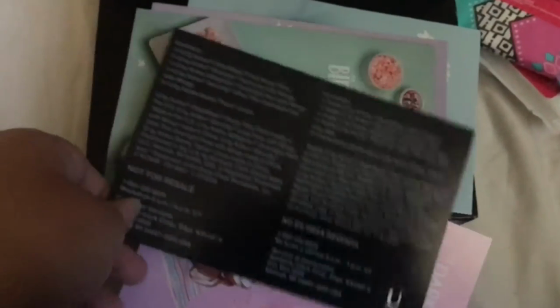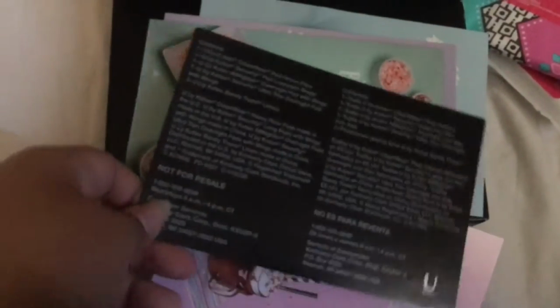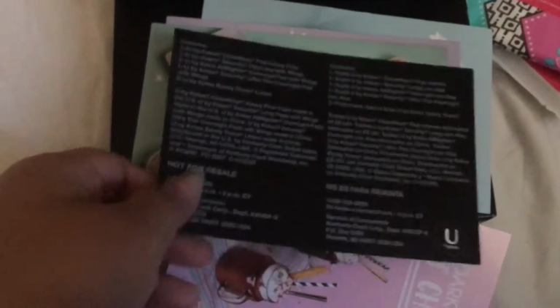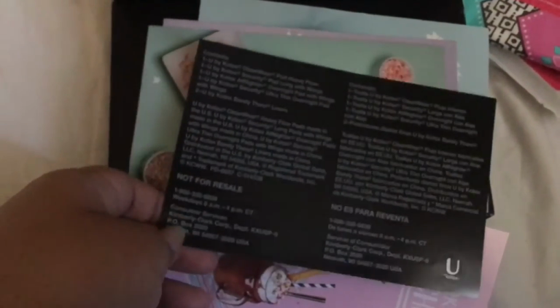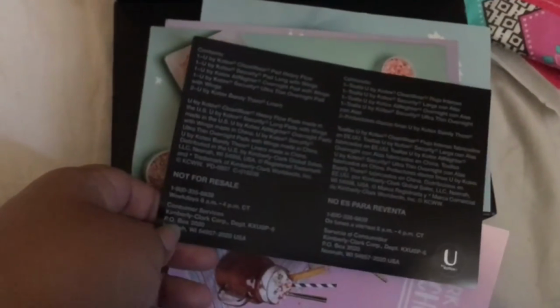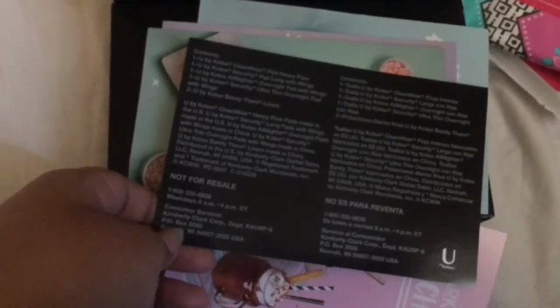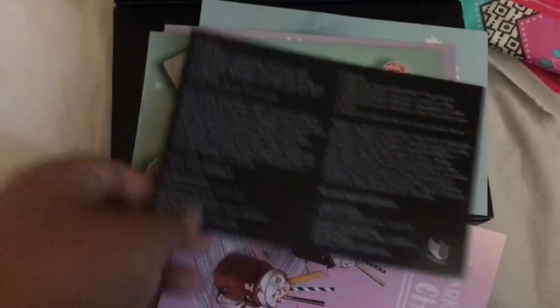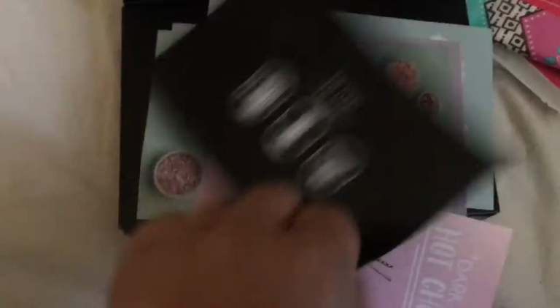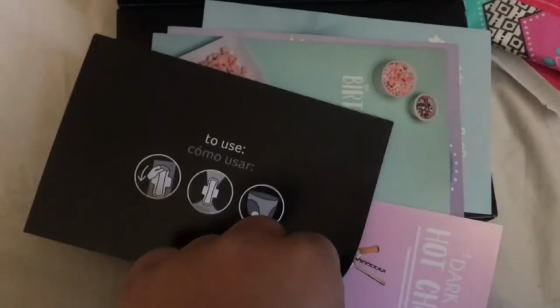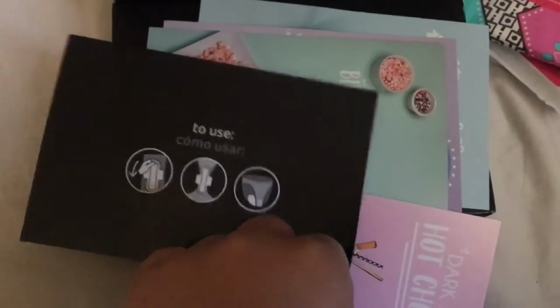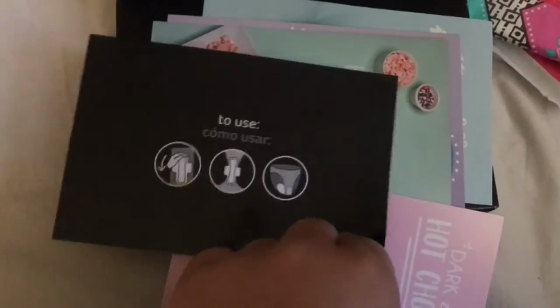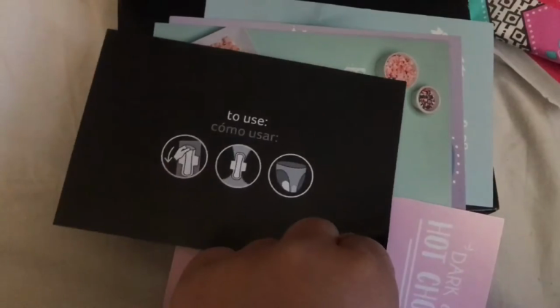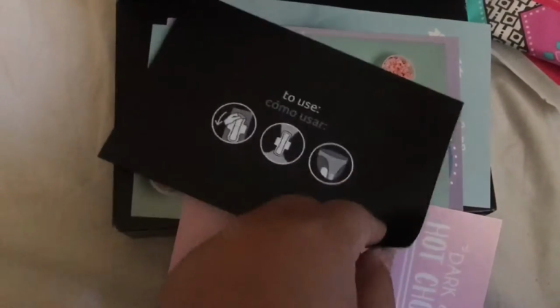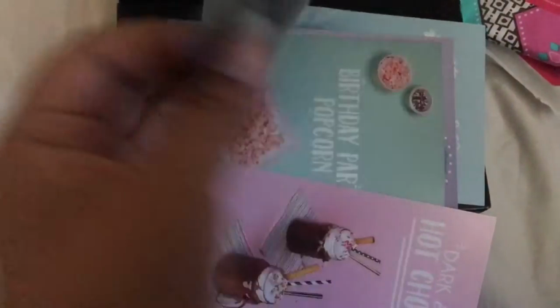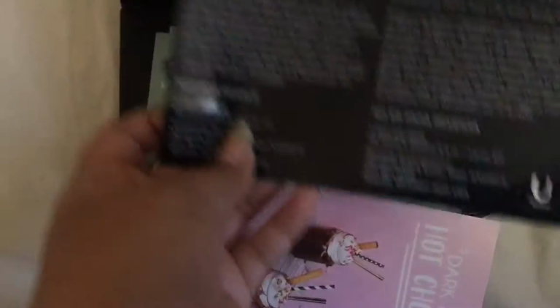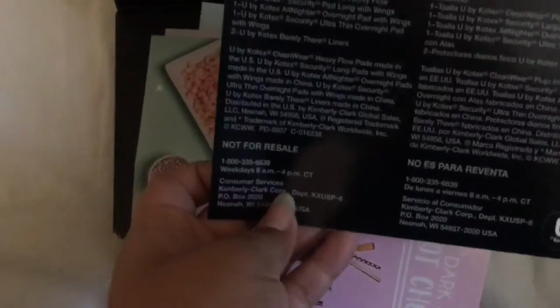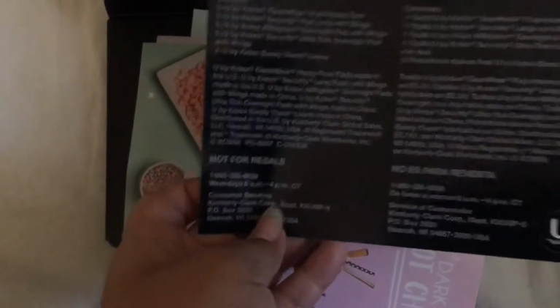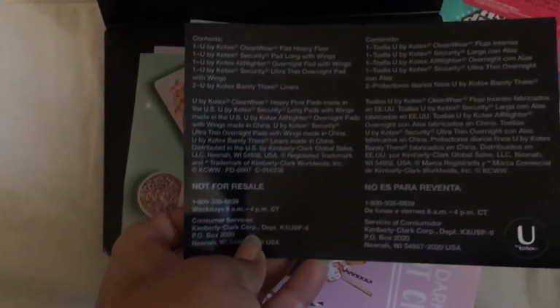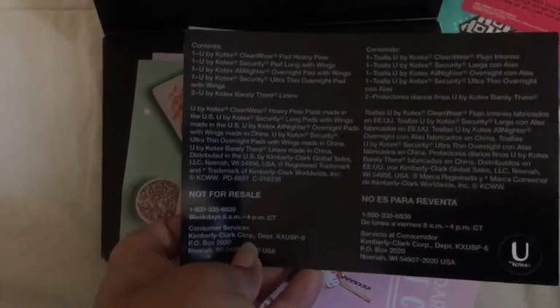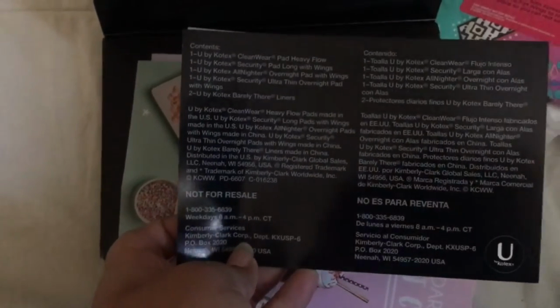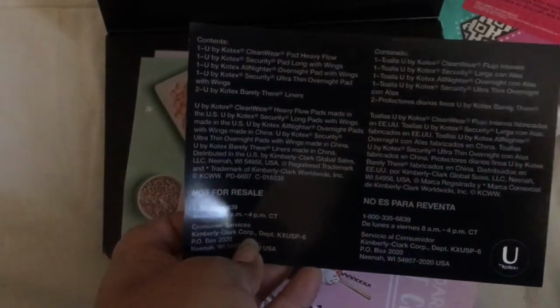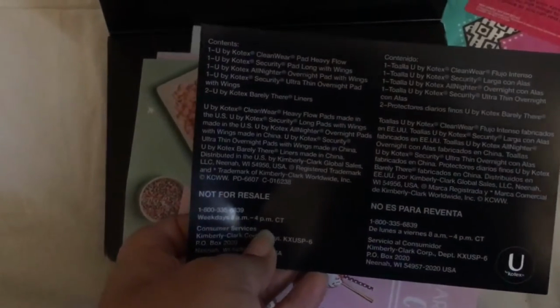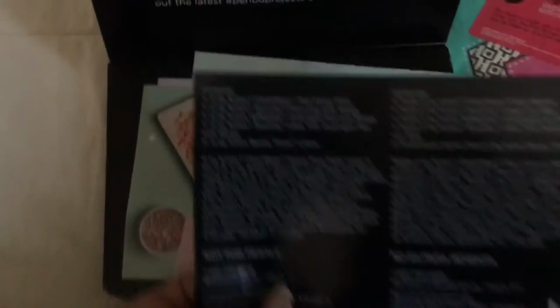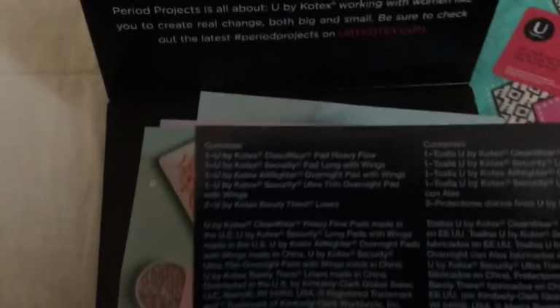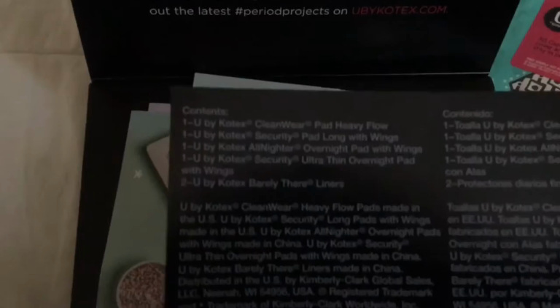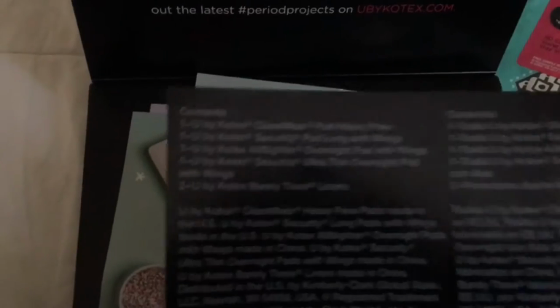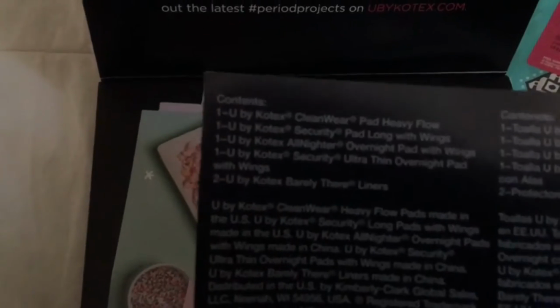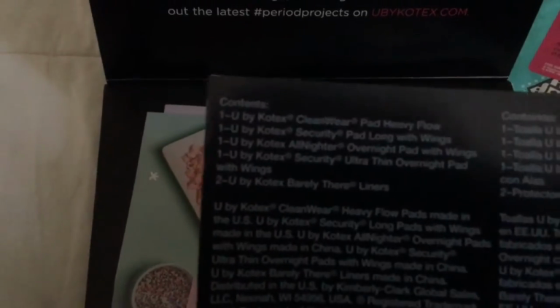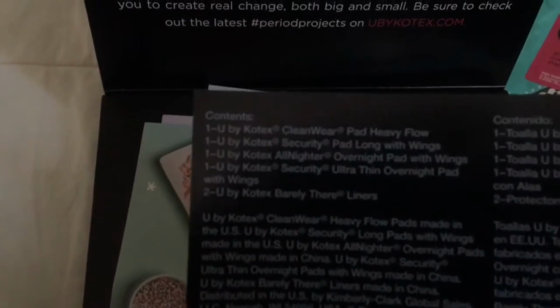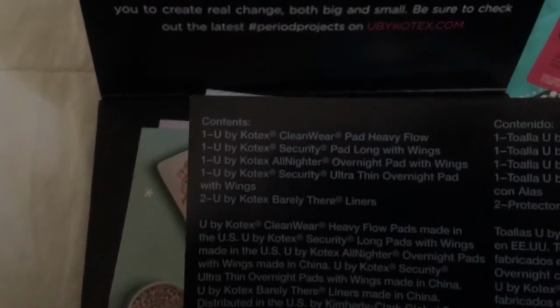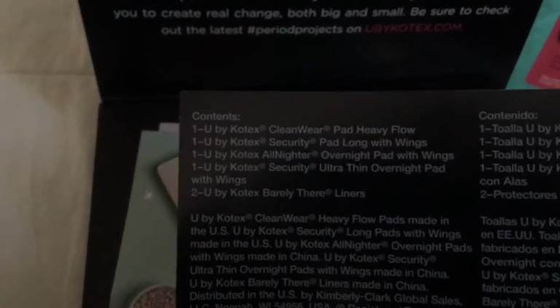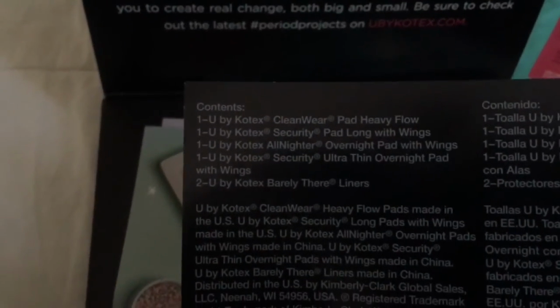And a pad for heavy flow with a 3D capture core as well. At the bottom they give you this insert with instructions, and then some other stuff — I'll show it in case you guys want an overview.